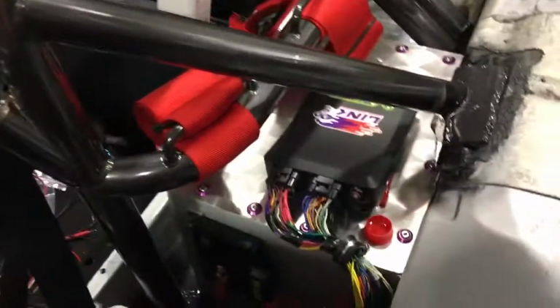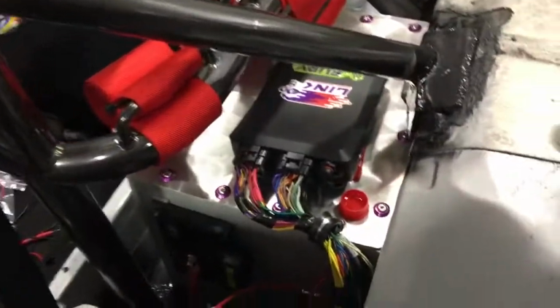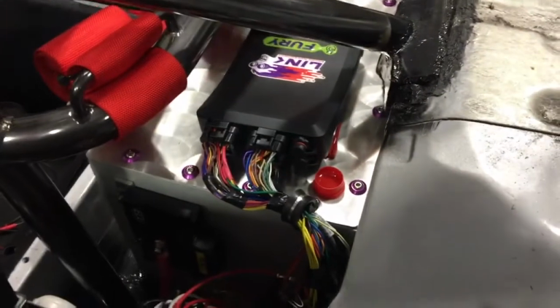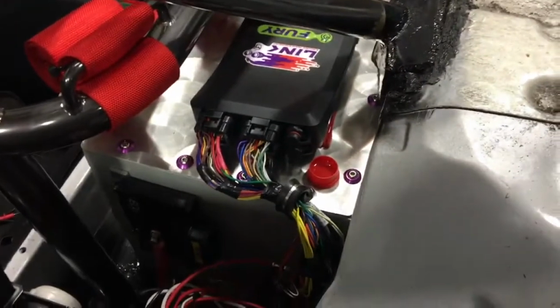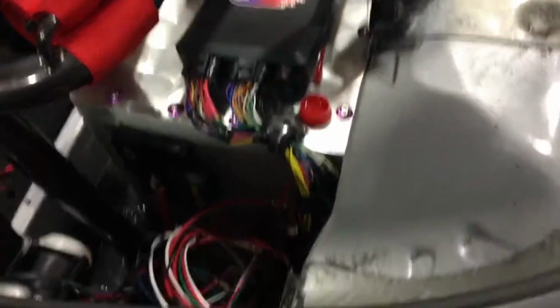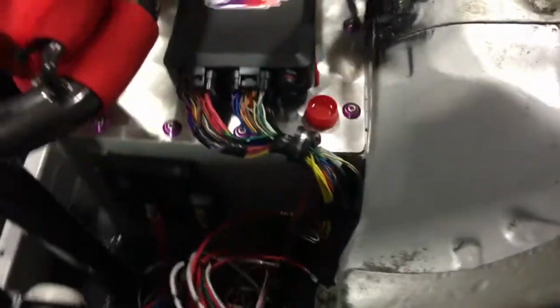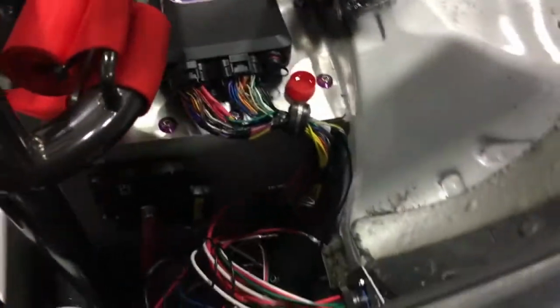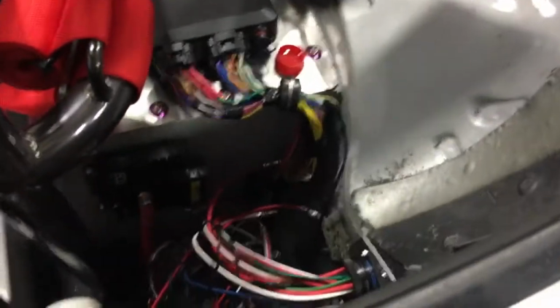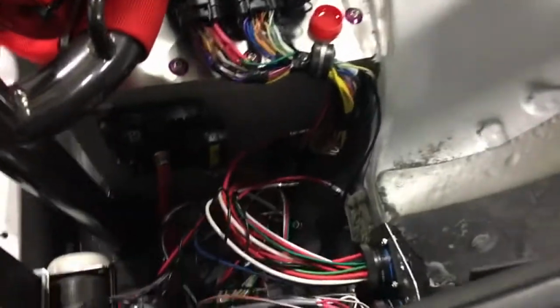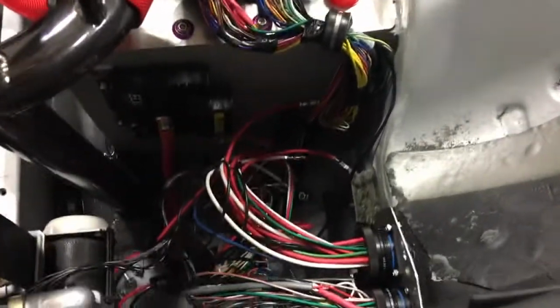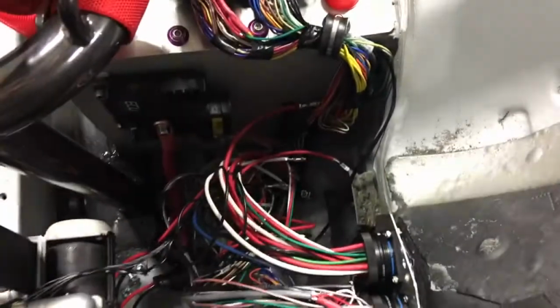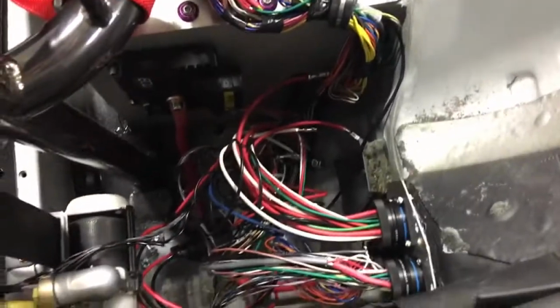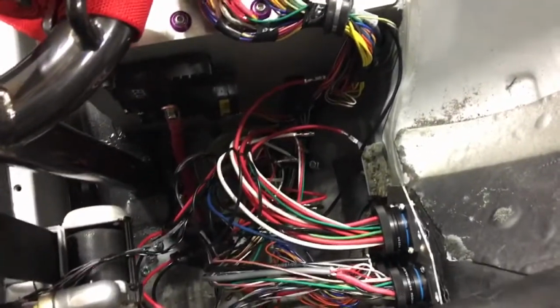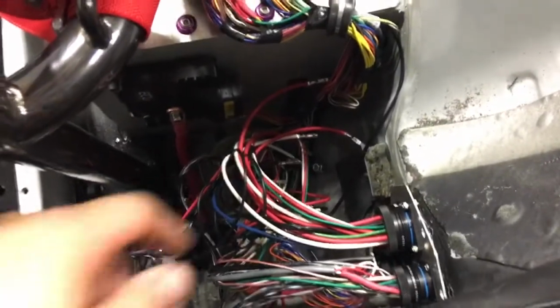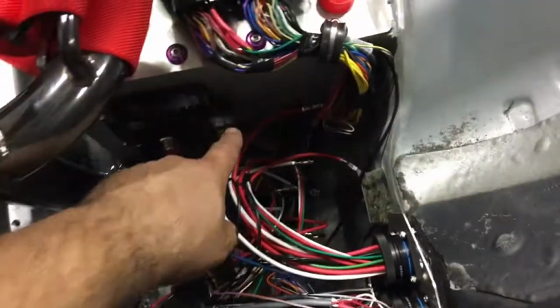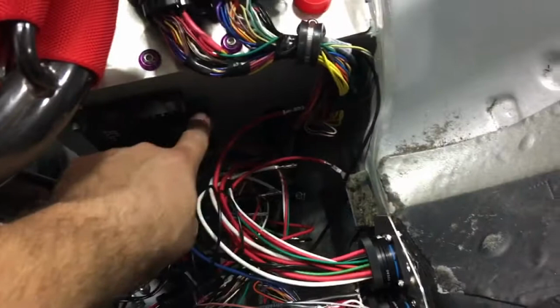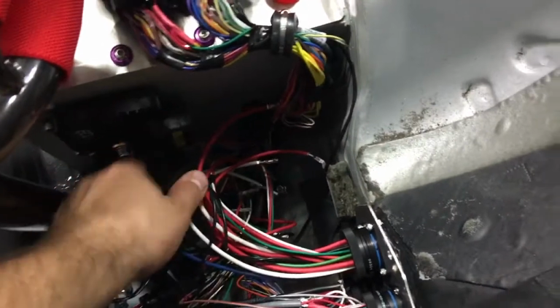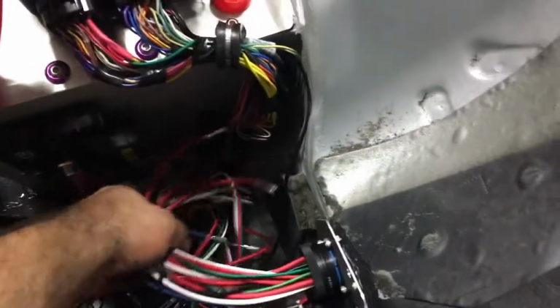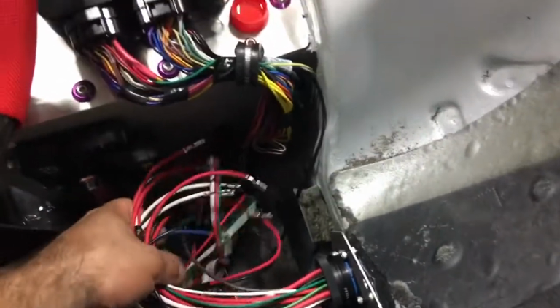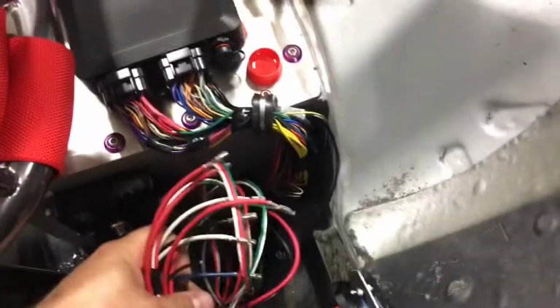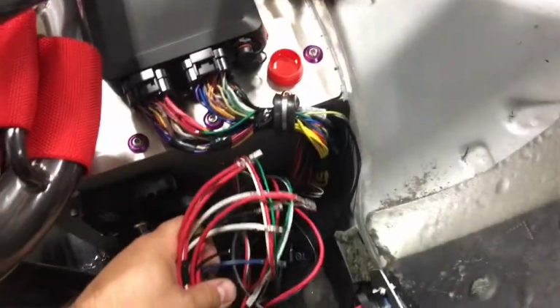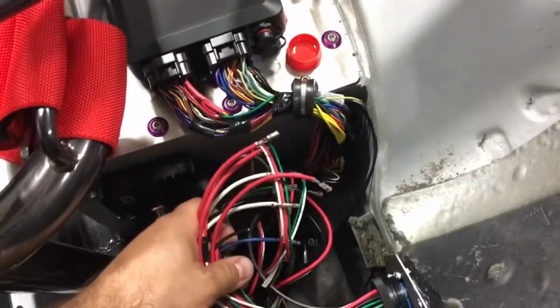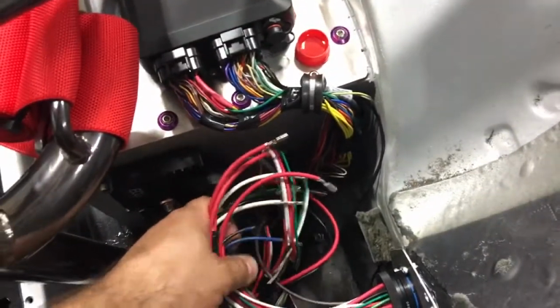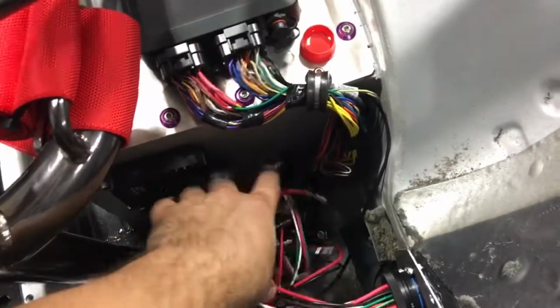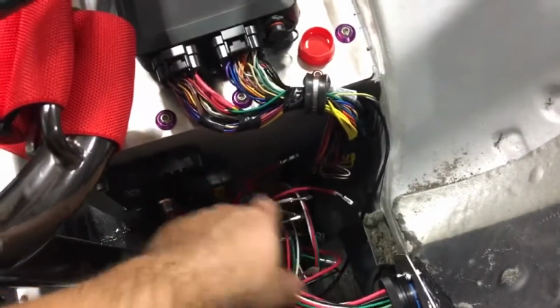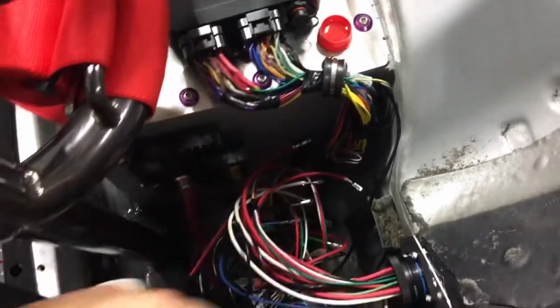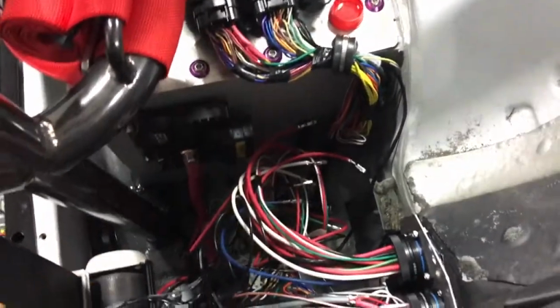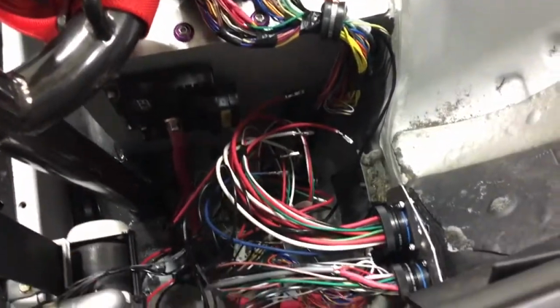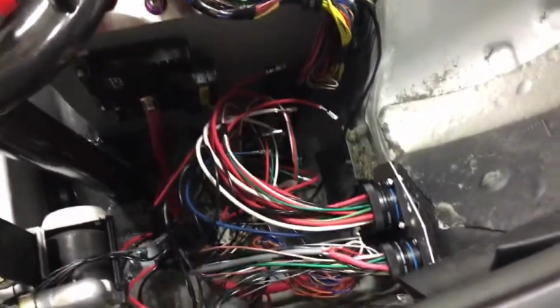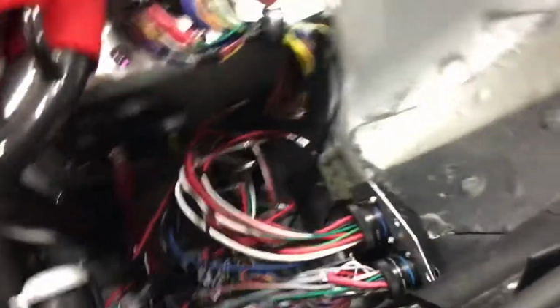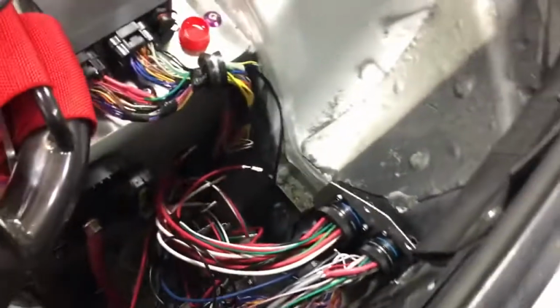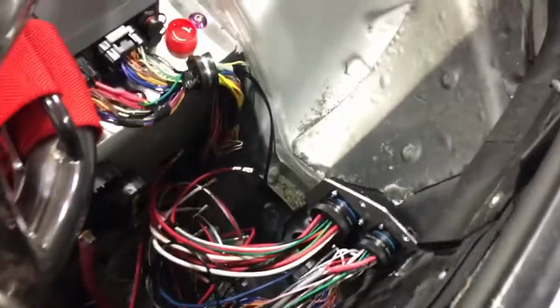Here you can see we've got the Link ECU — I did get the wiring done on that. The only thing I still have to wire up is the PMU. I have pretty much all the connectors terminated and they just need to be pushed into the connectors, but the mil-specs are done.